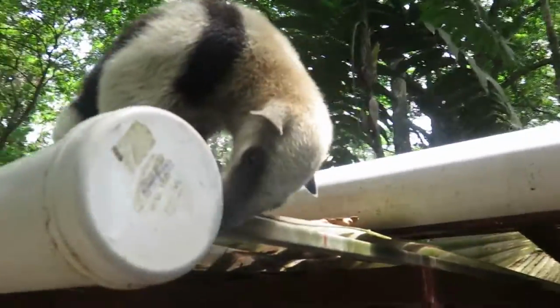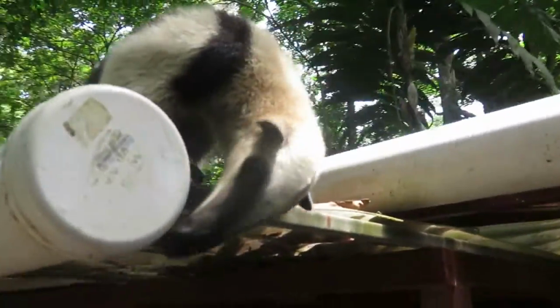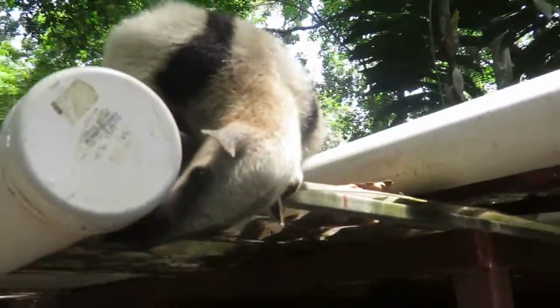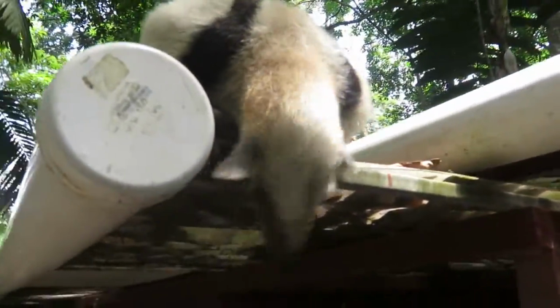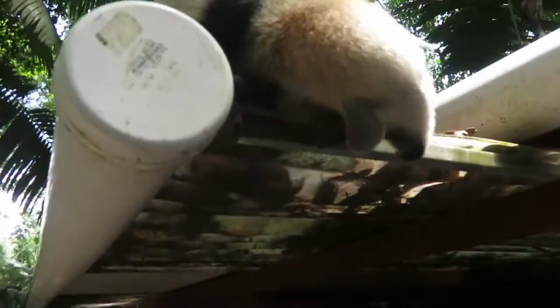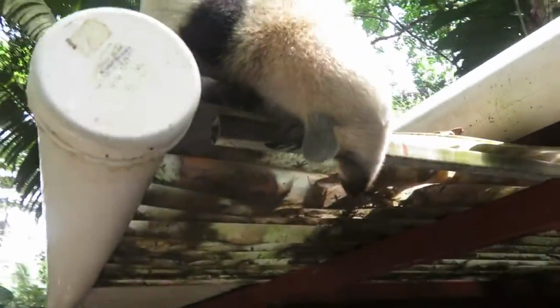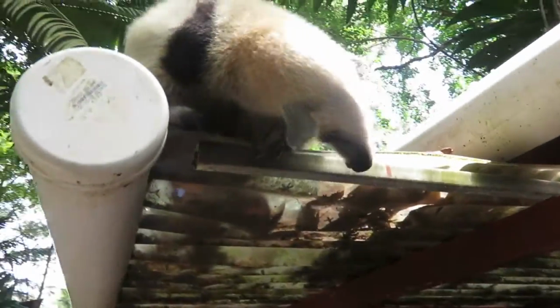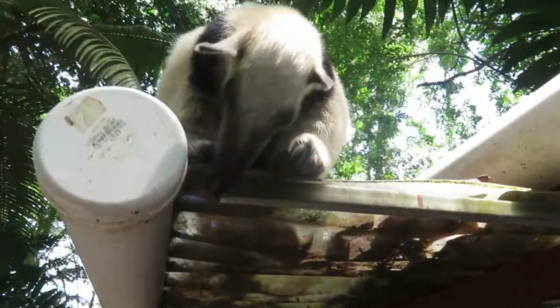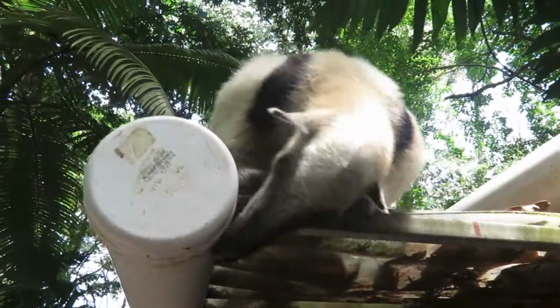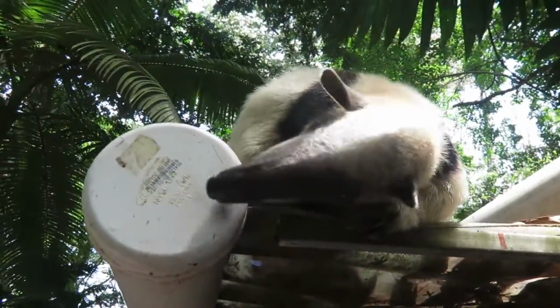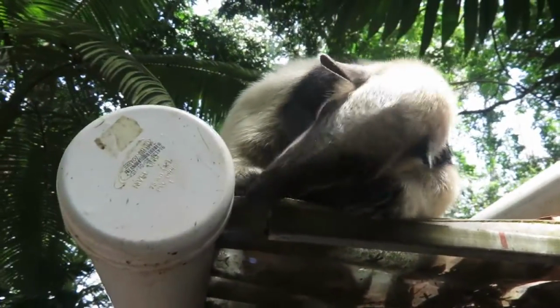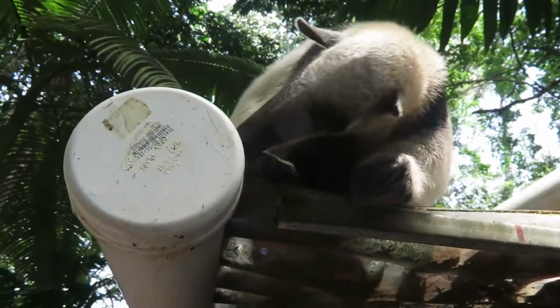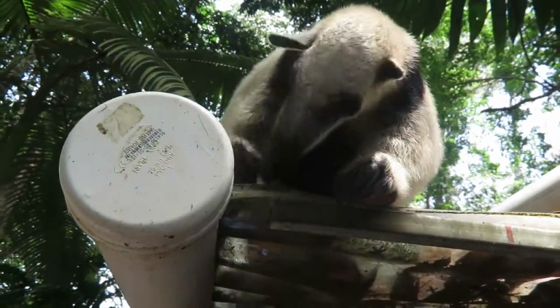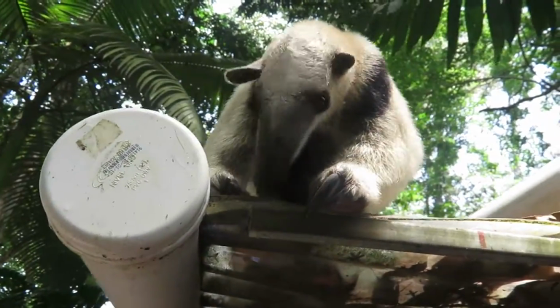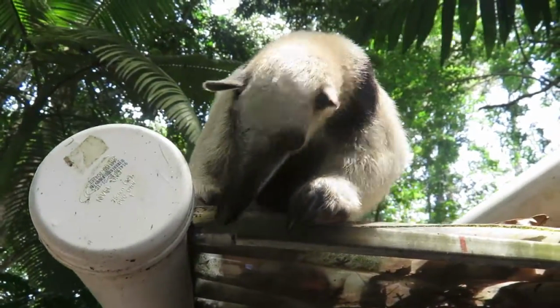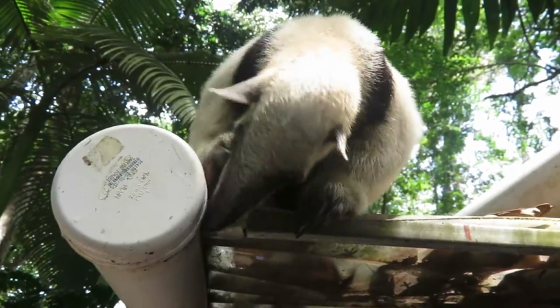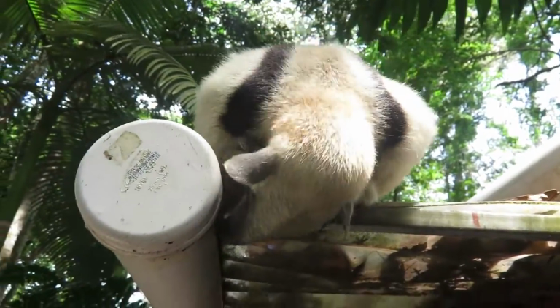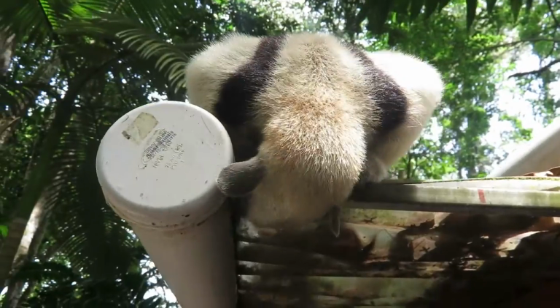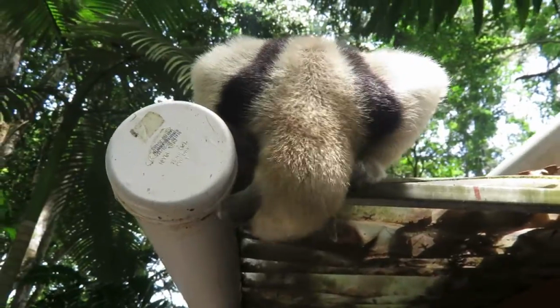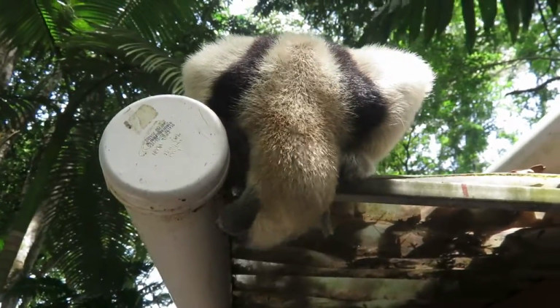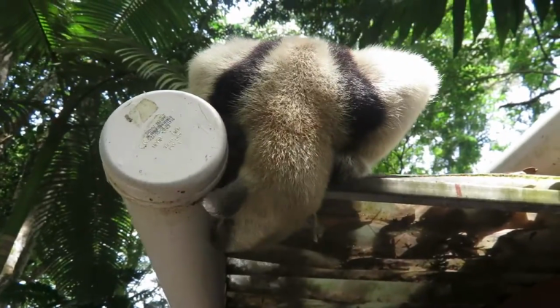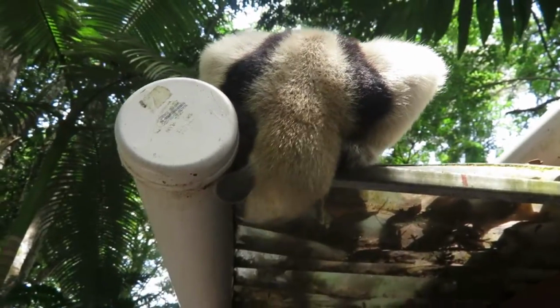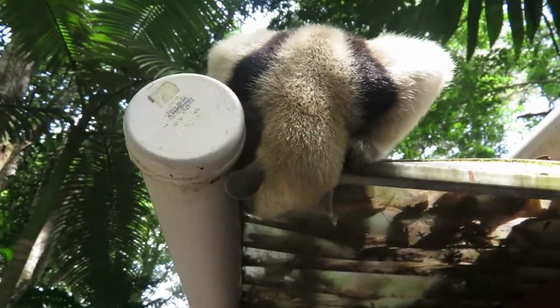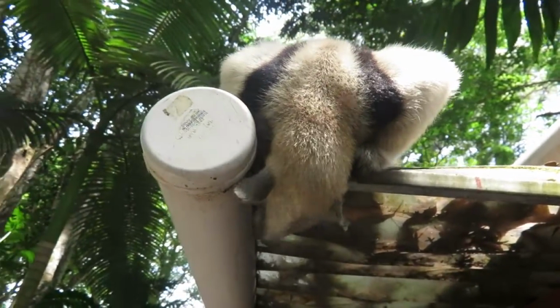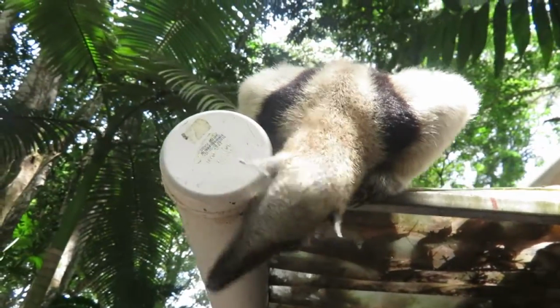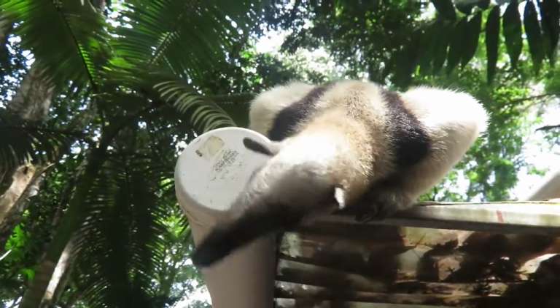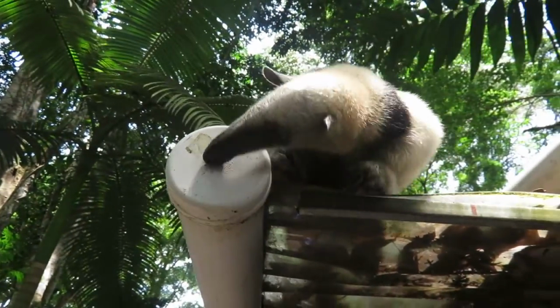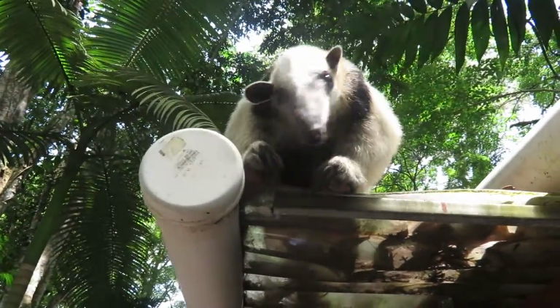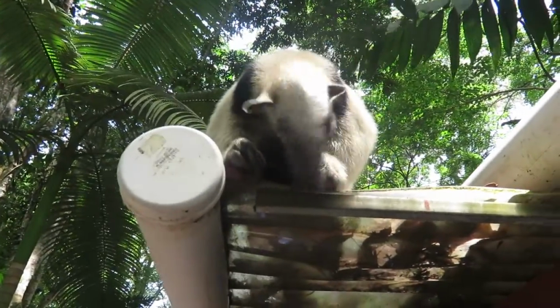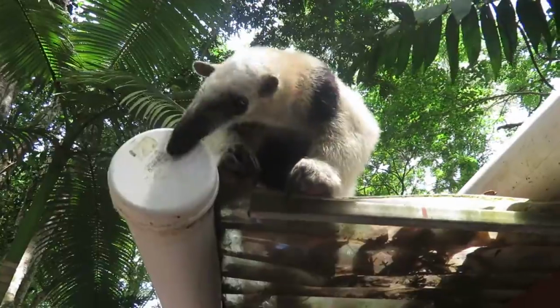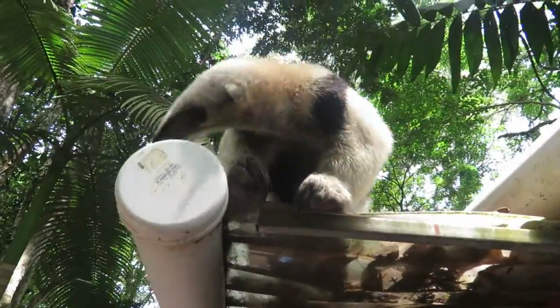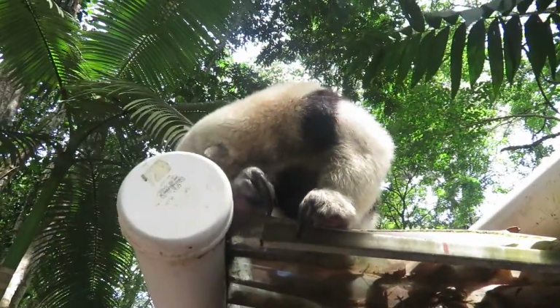This one has pretty much started the second stage after his release. He was originally in that enclosure at the end. We carried him out to the enclosure in the morning. We built a little bridge, and then he's able to climb out for himself.